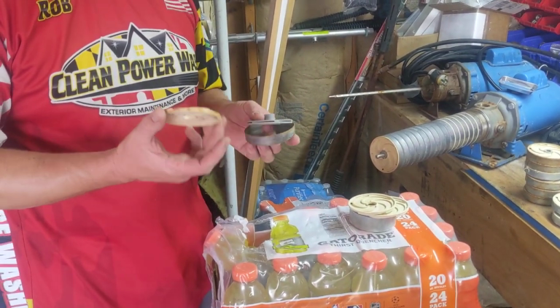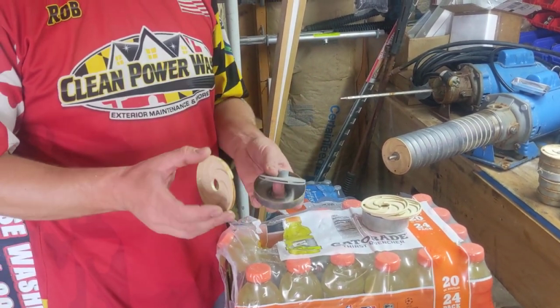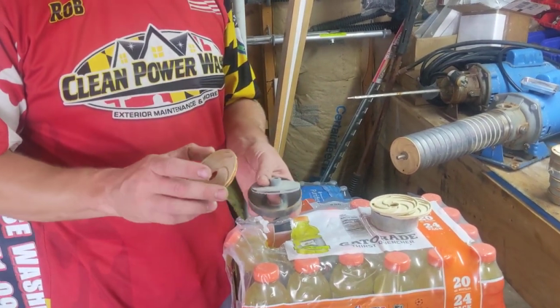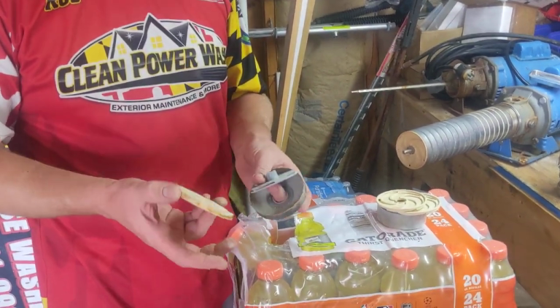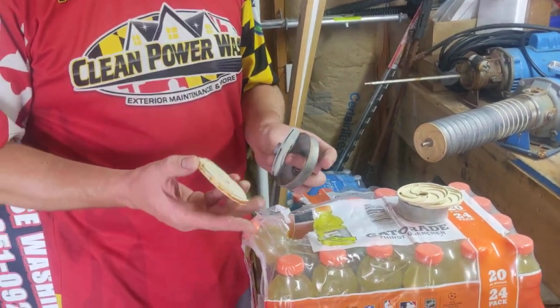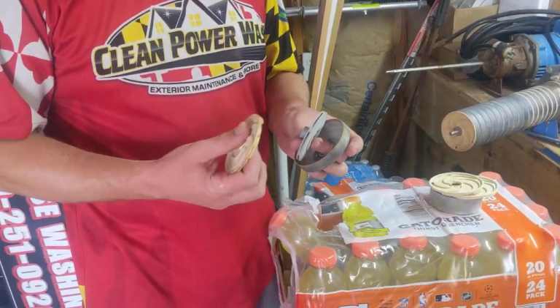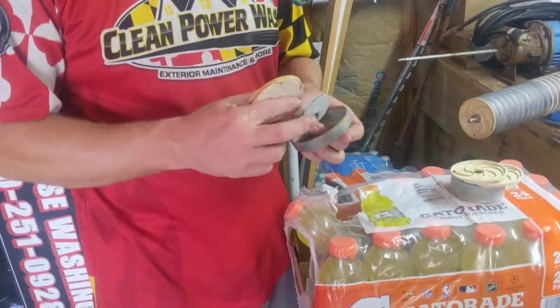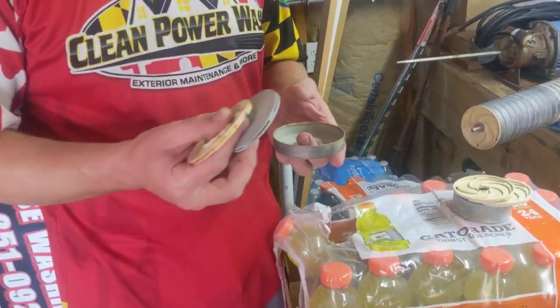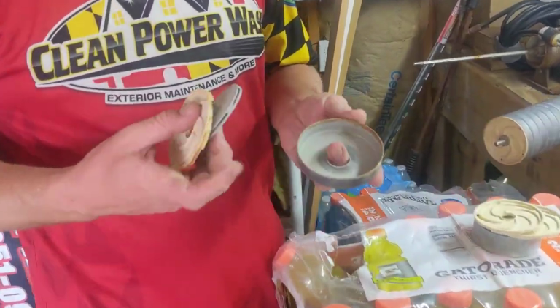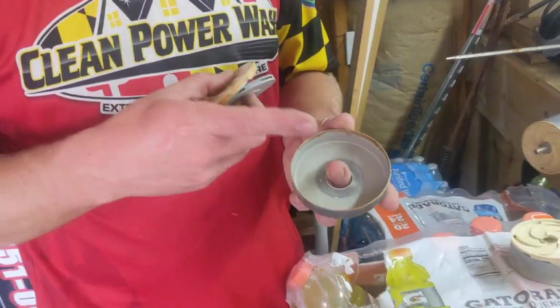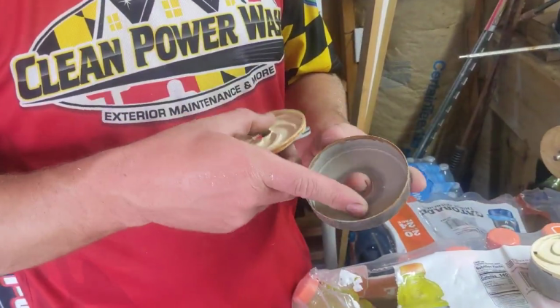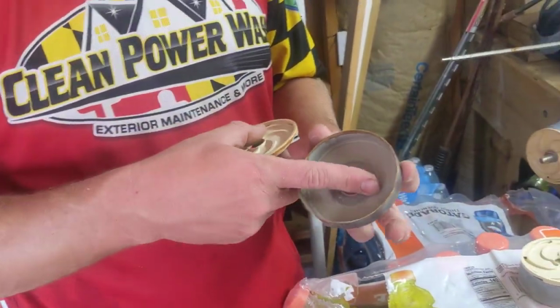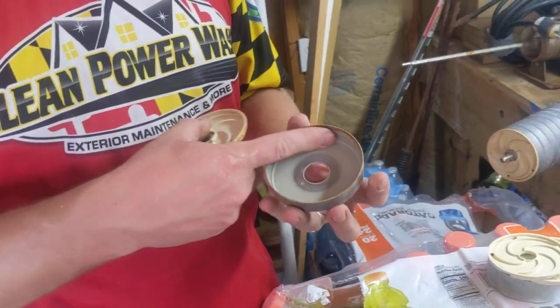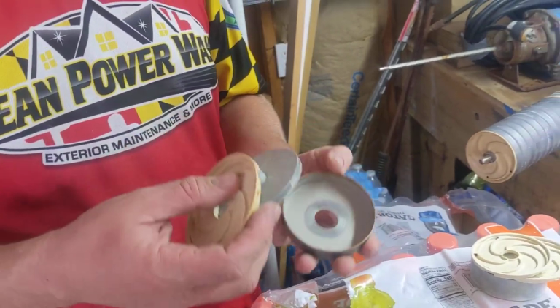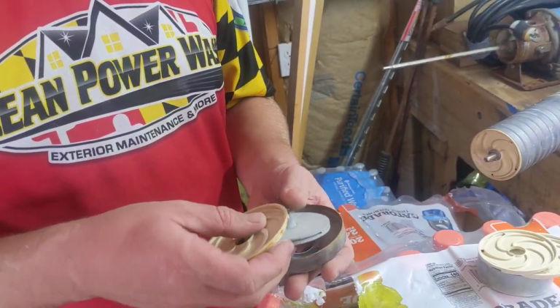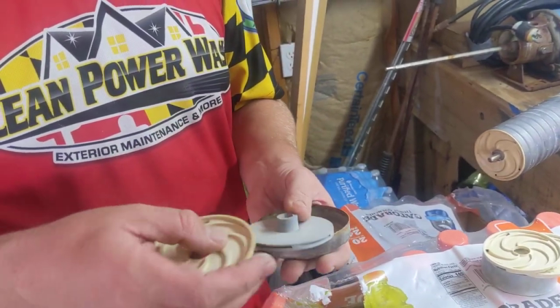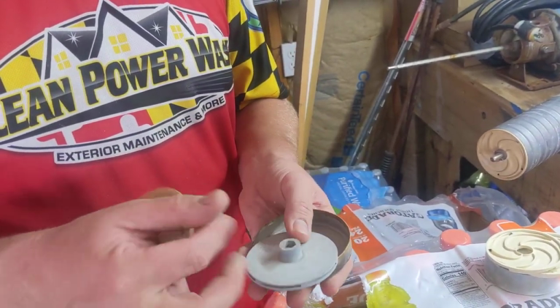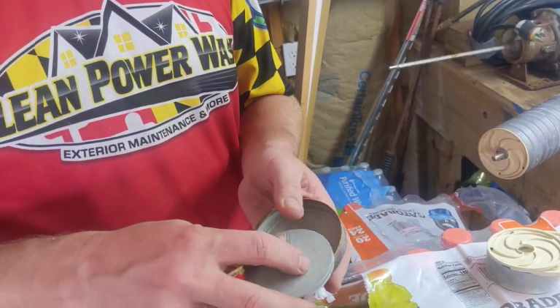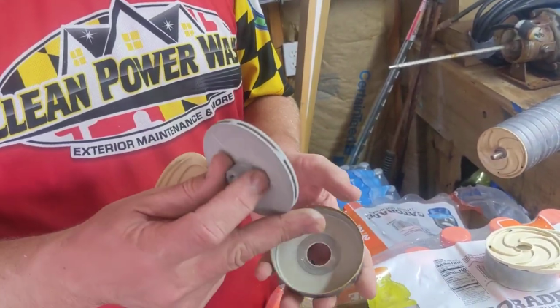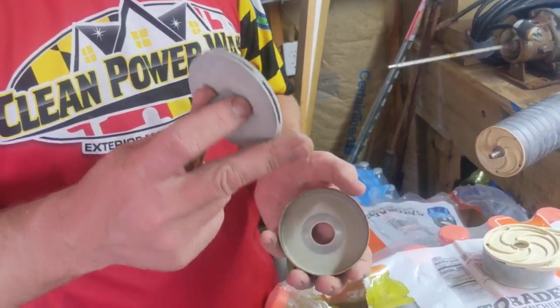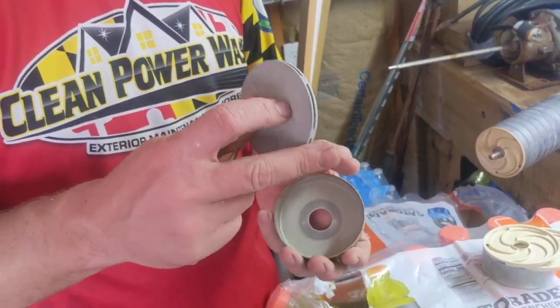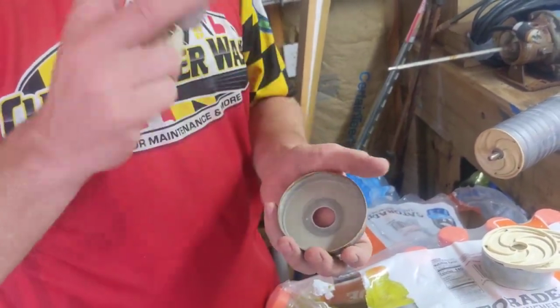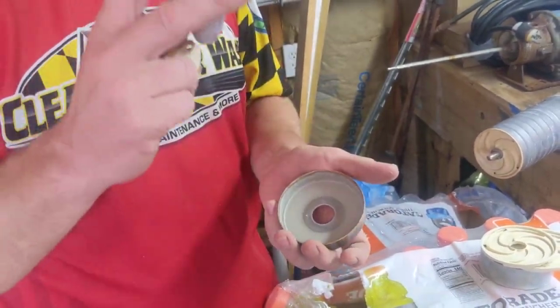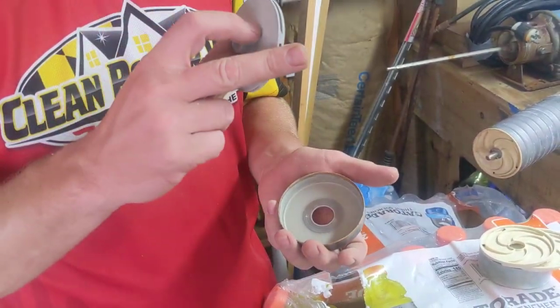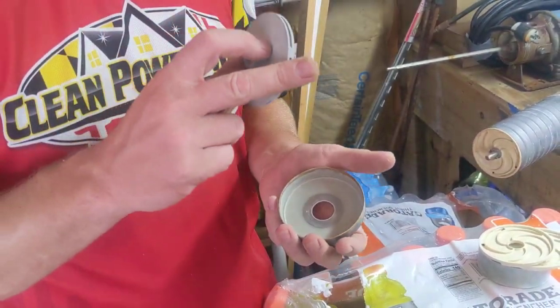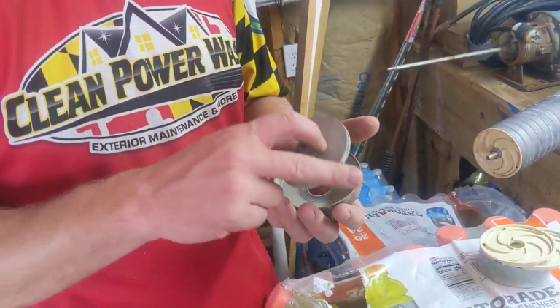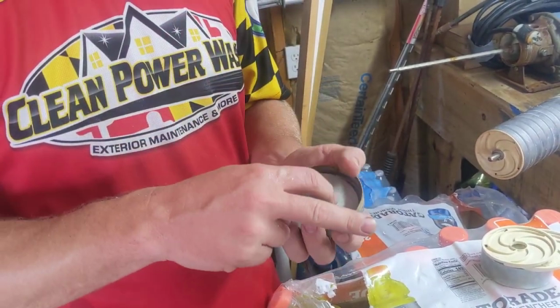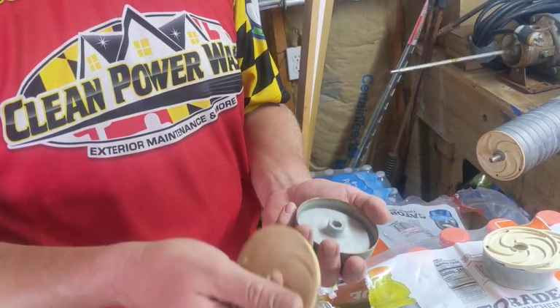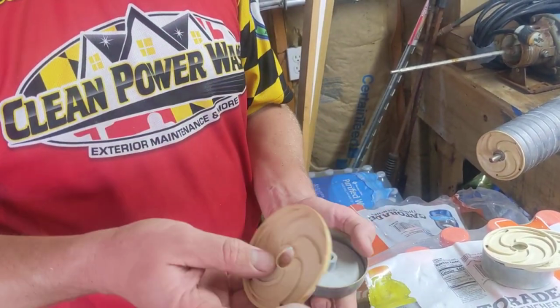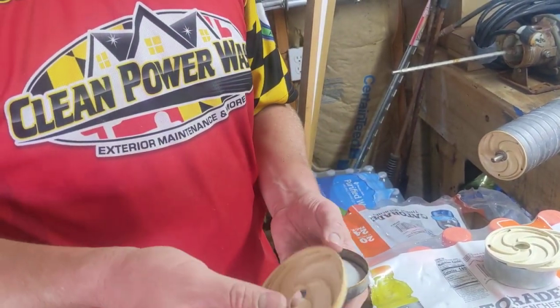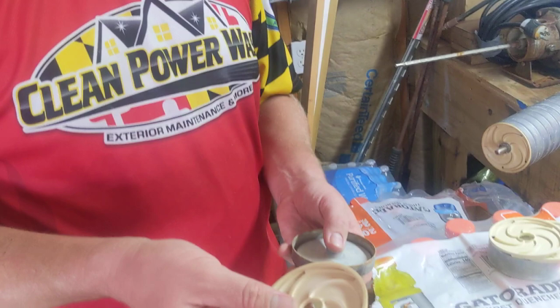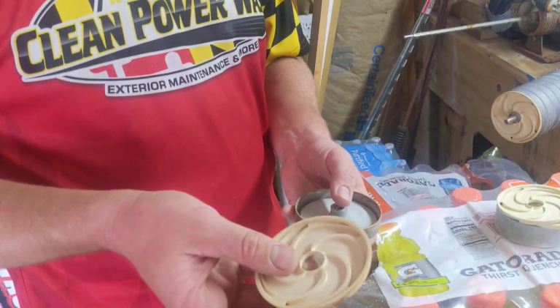So this is what the internals are. You've got your disc — basically your impeller — and then your diffuser.